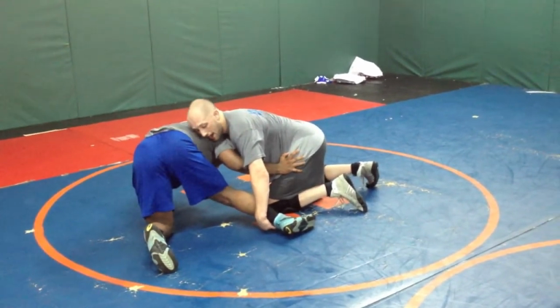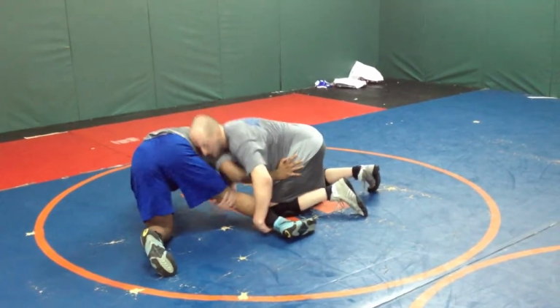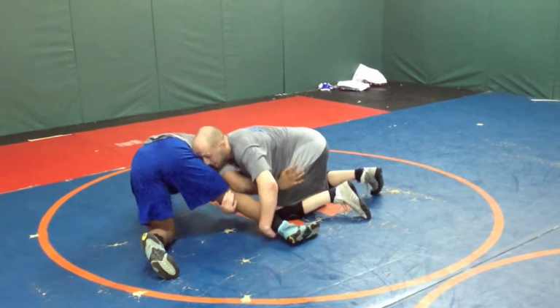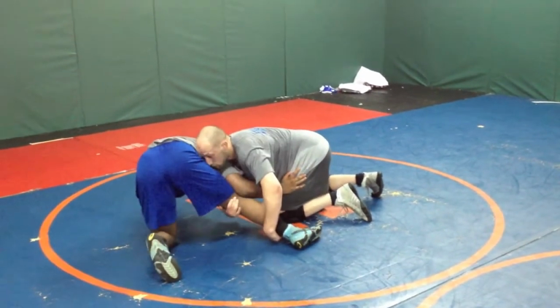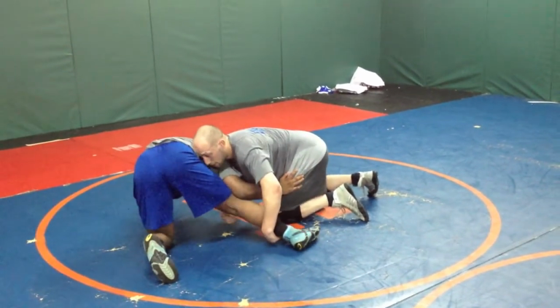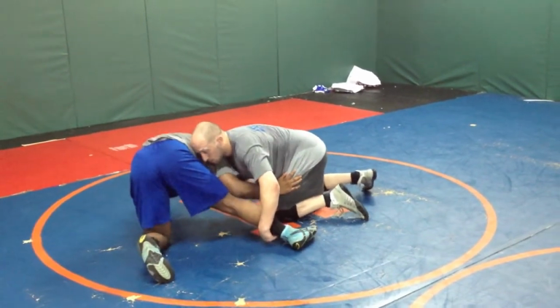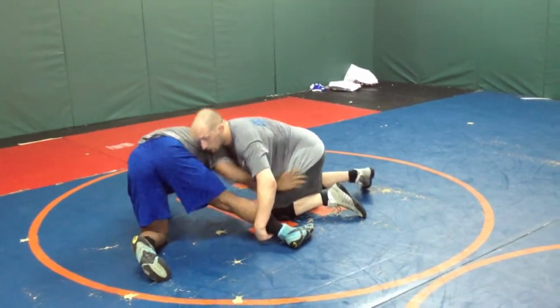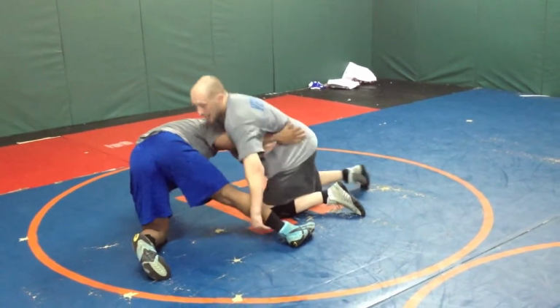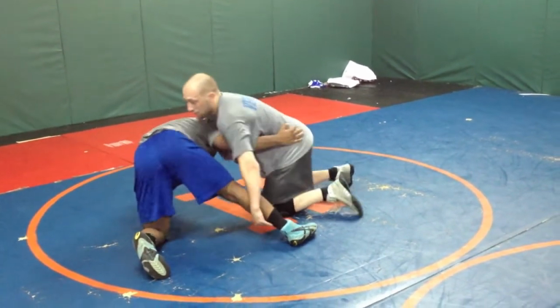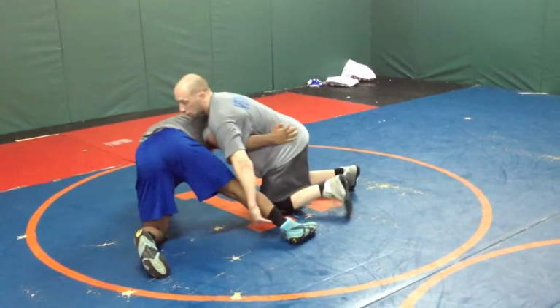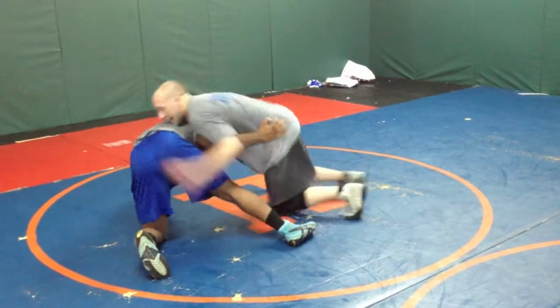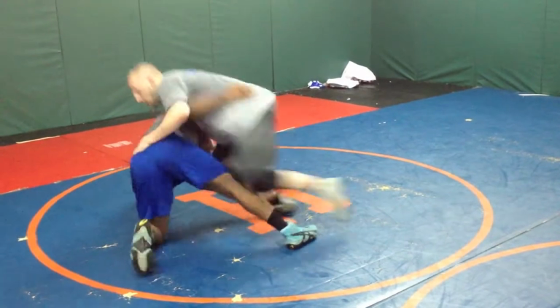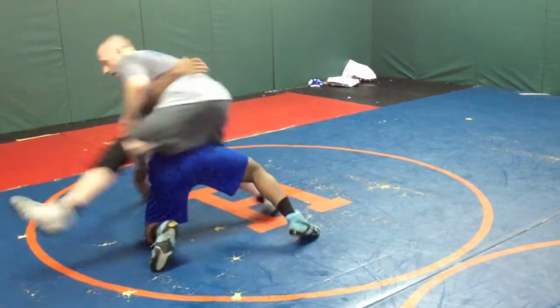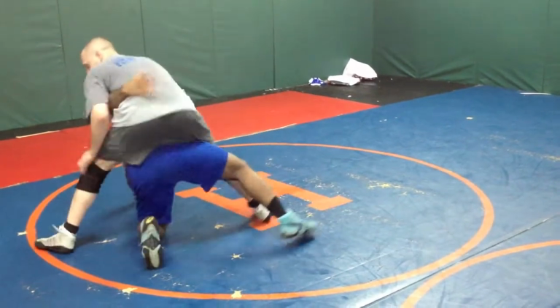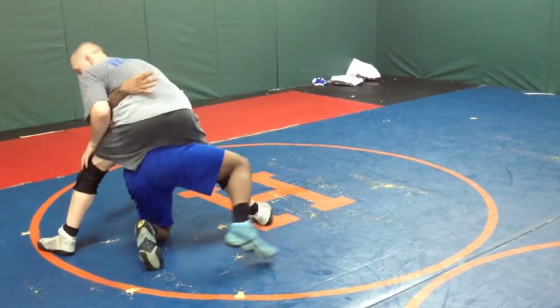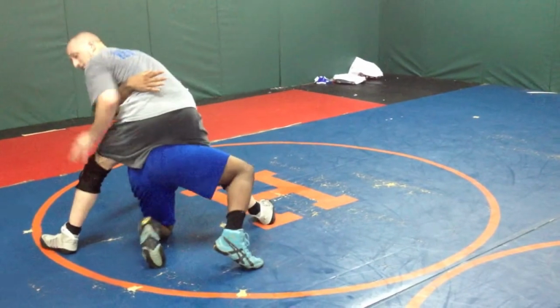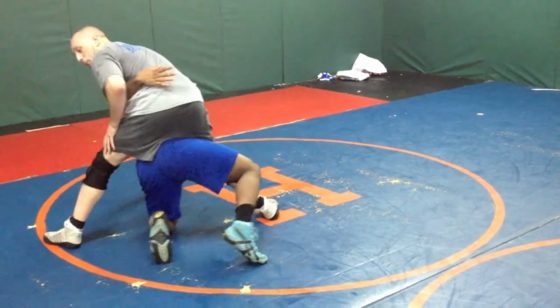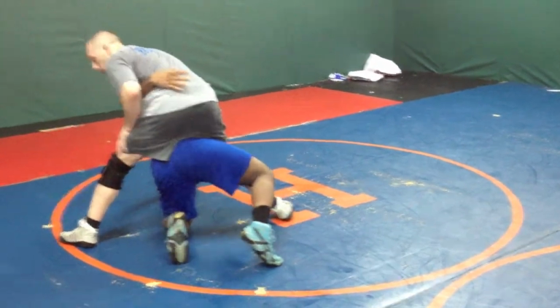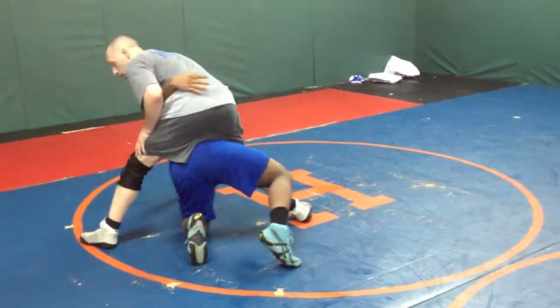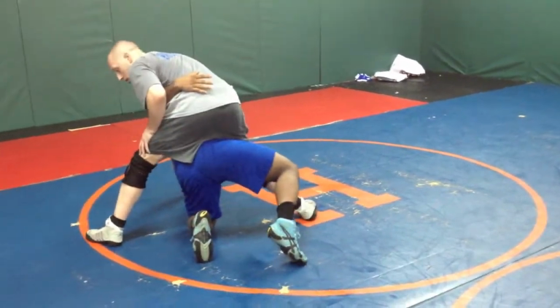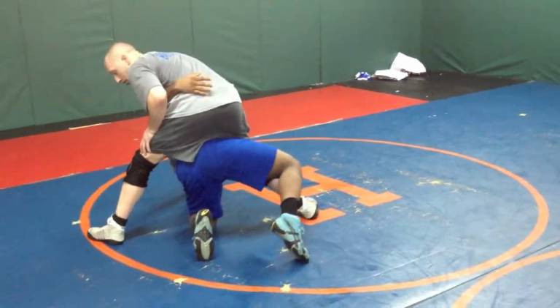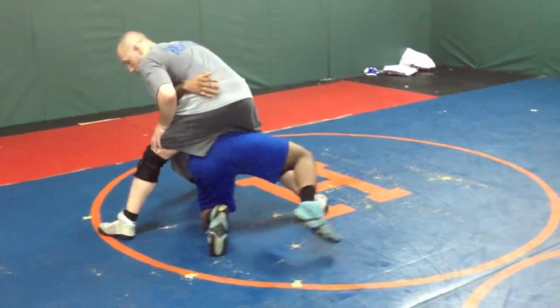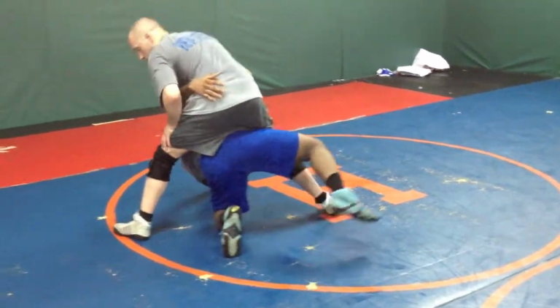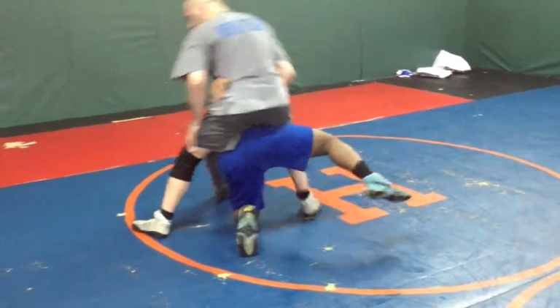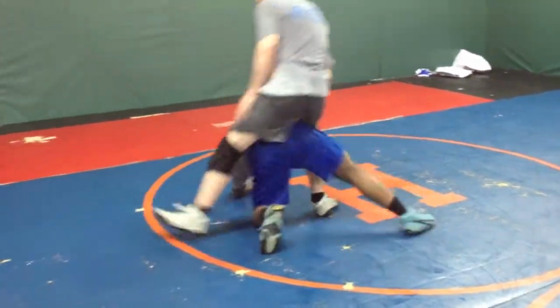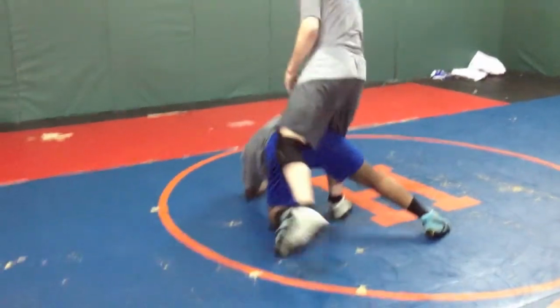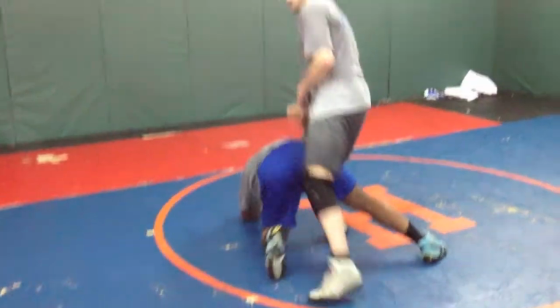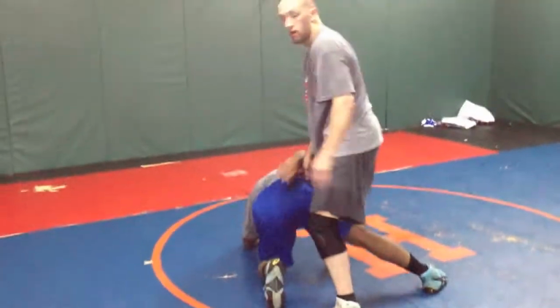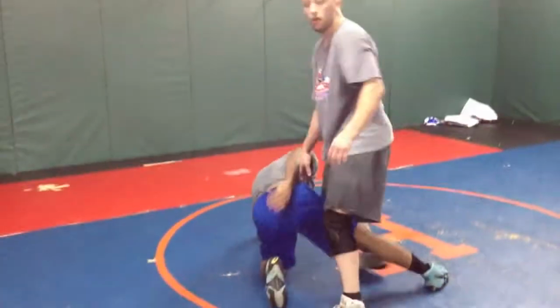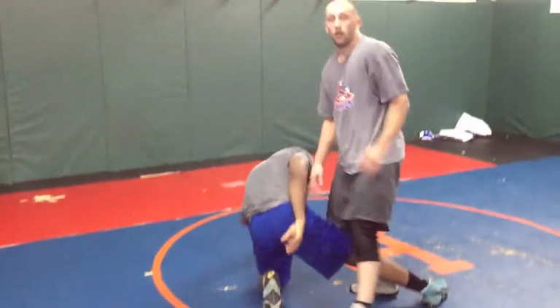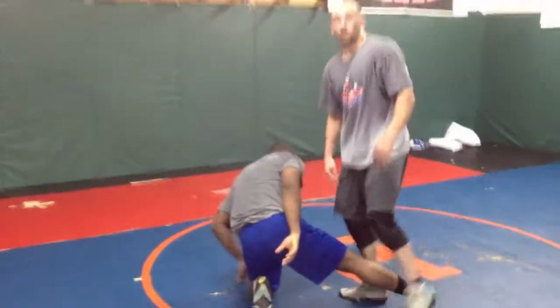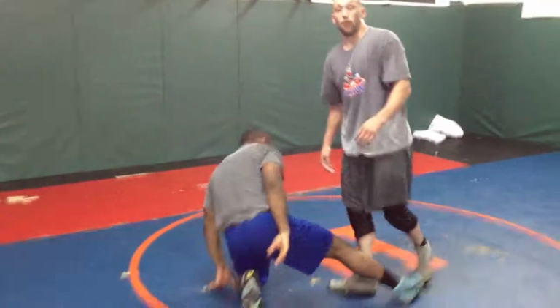I may stay here and drop into a single. If the timing is high, I'm going to step up with the leg bar. It's going to be fun.